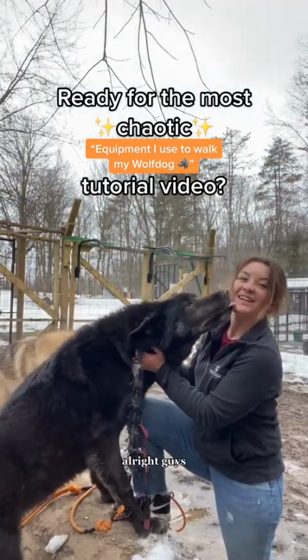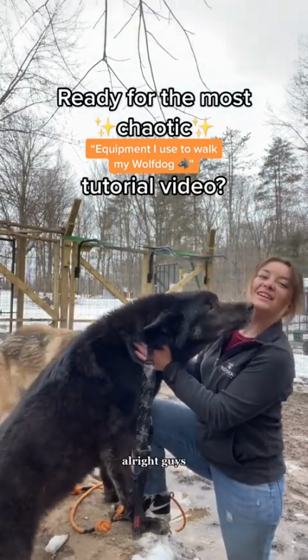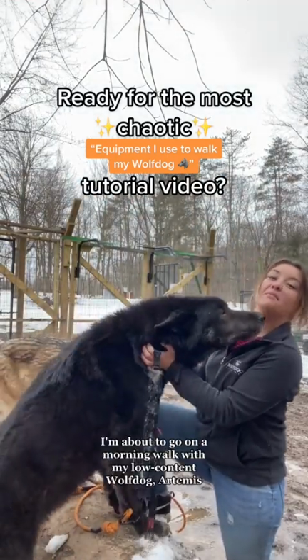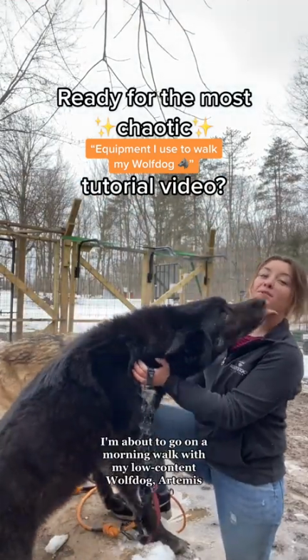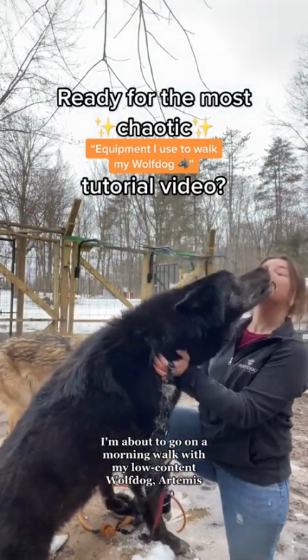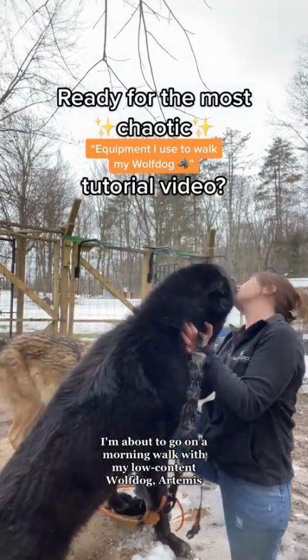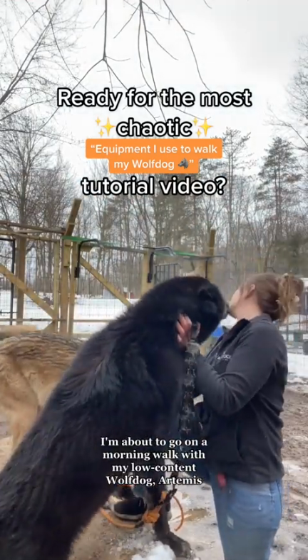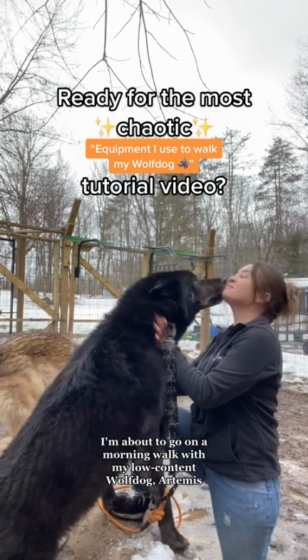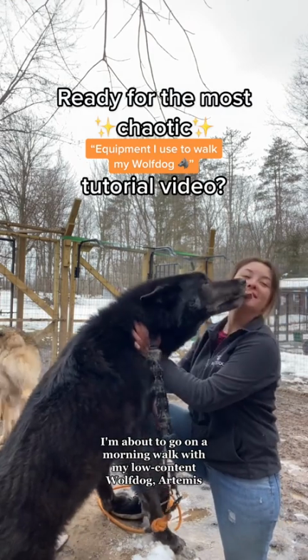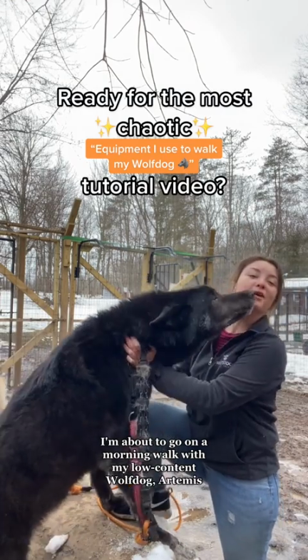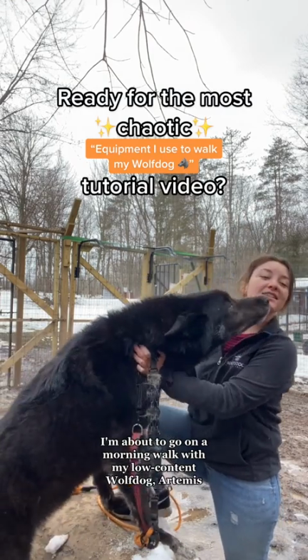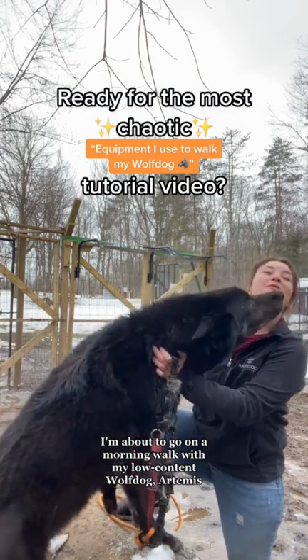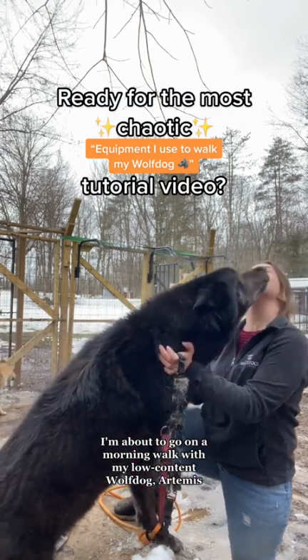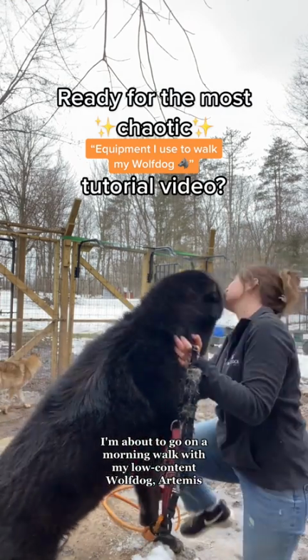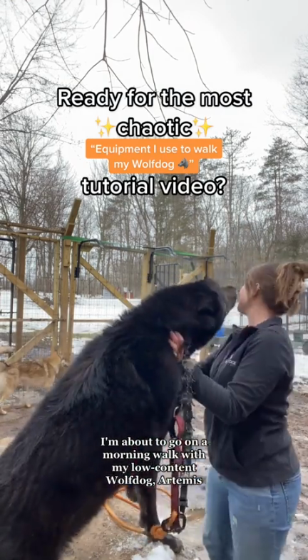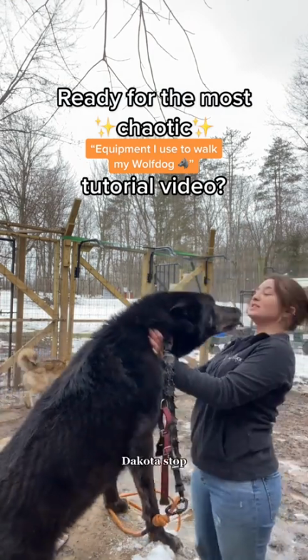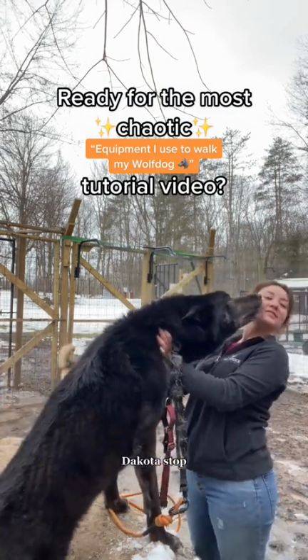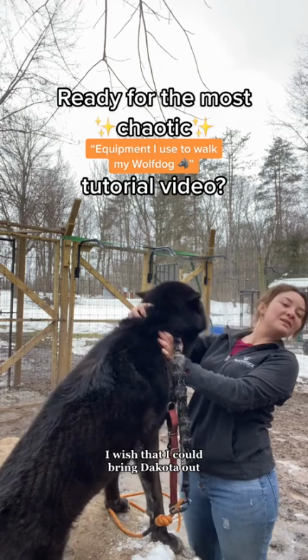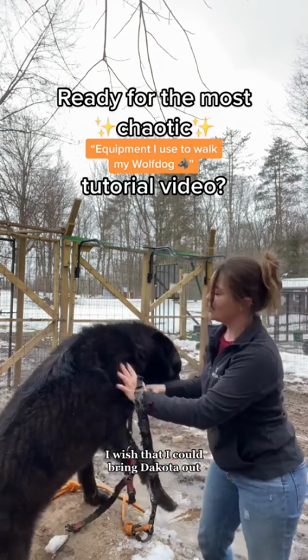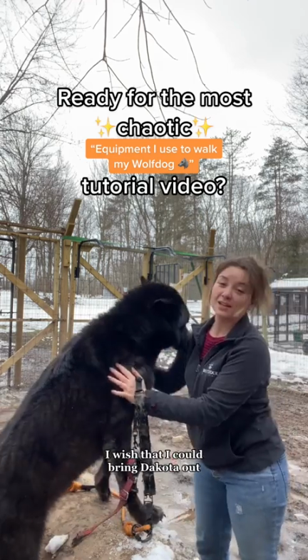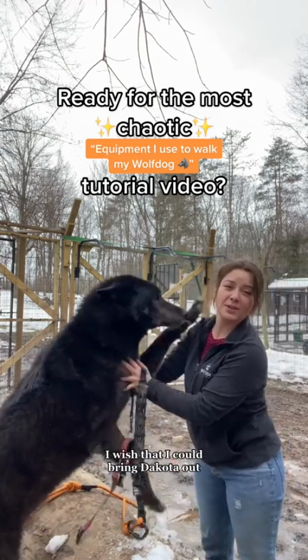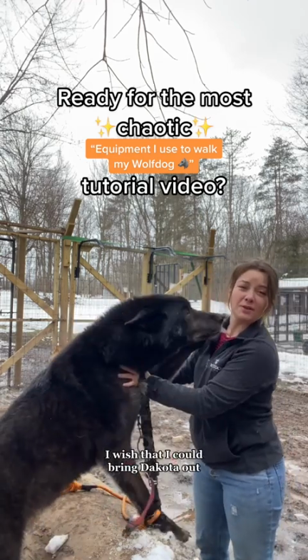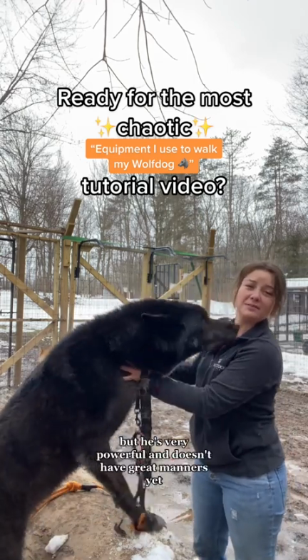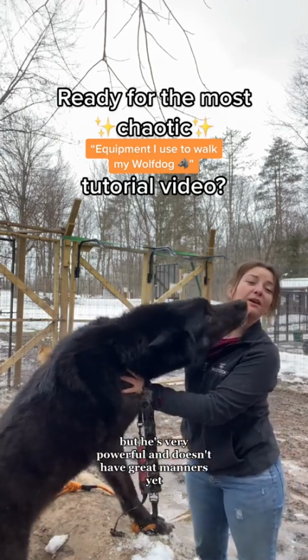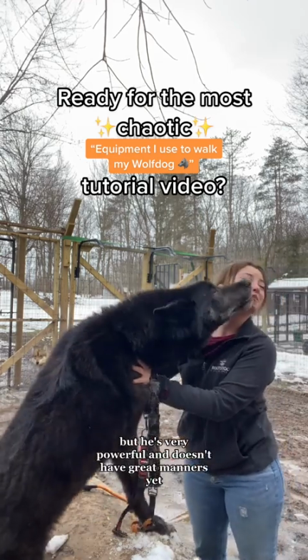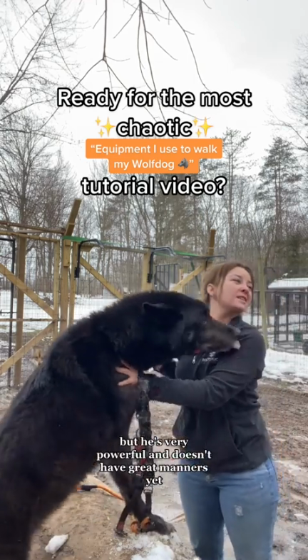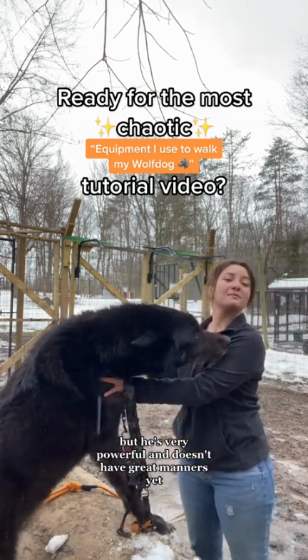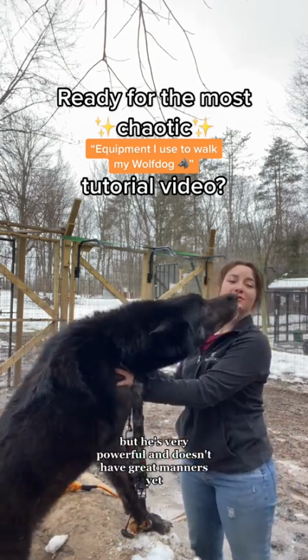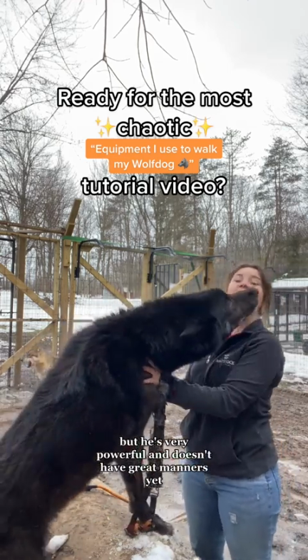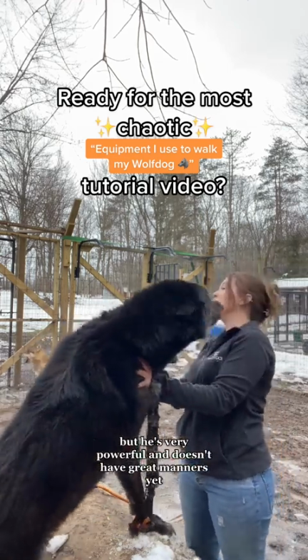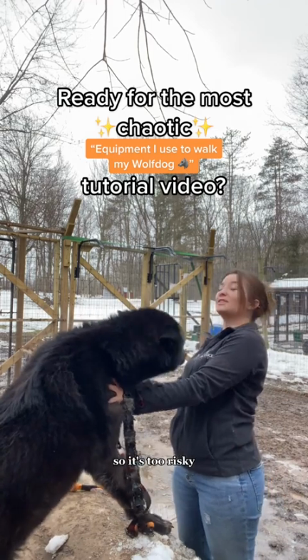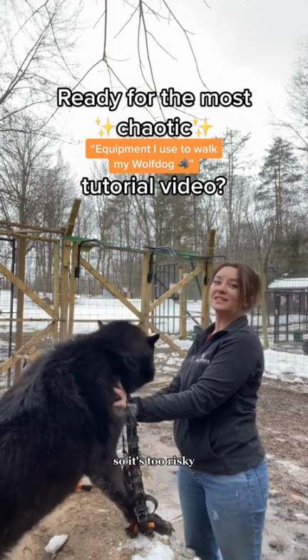All right guys, I'm about to go on a morning walk with my low-content wolf dog Artemis. Dakota, stop! I wish that I could bring Dakota out, but he's very powerful and doesn't have great manners yet, so it's too risky.